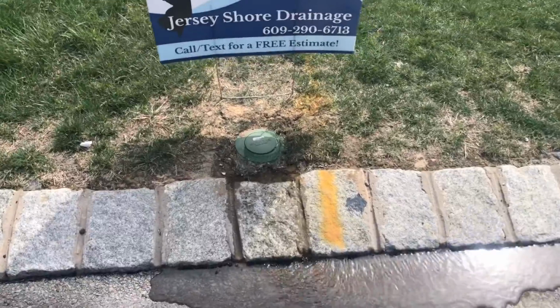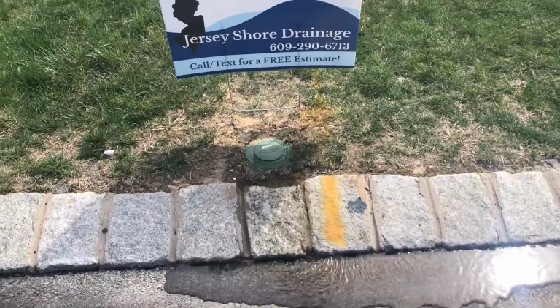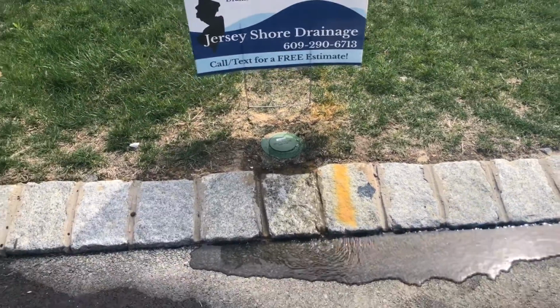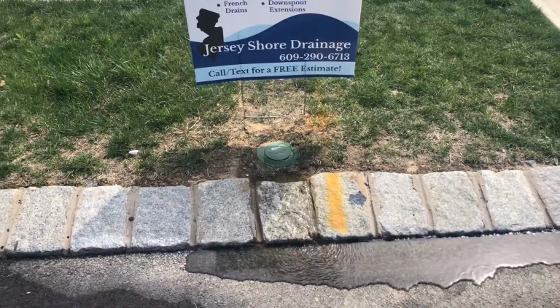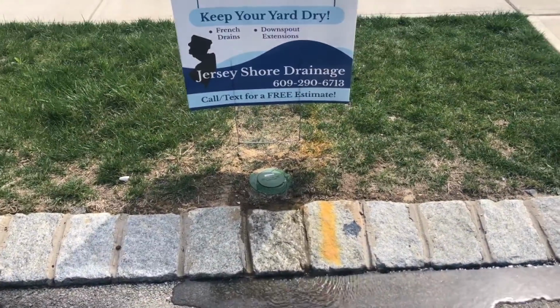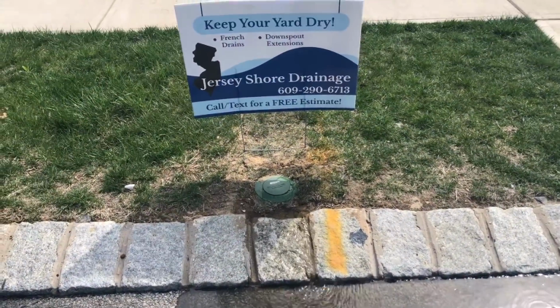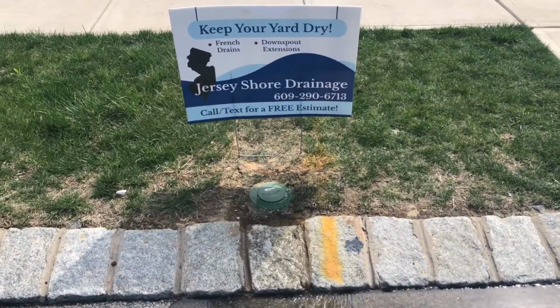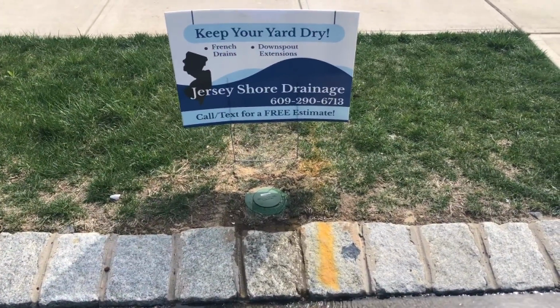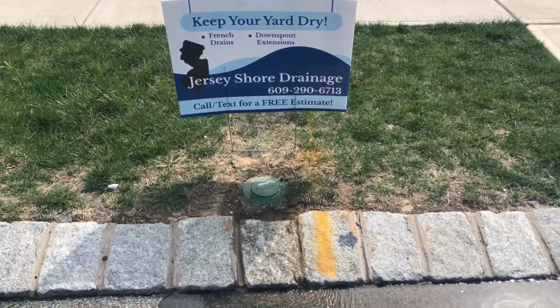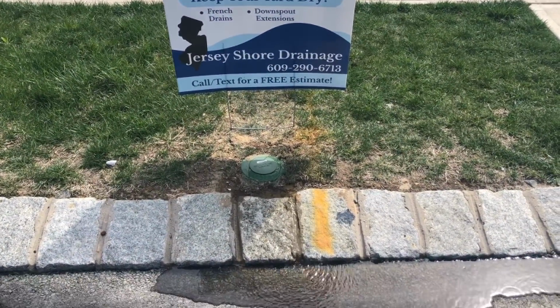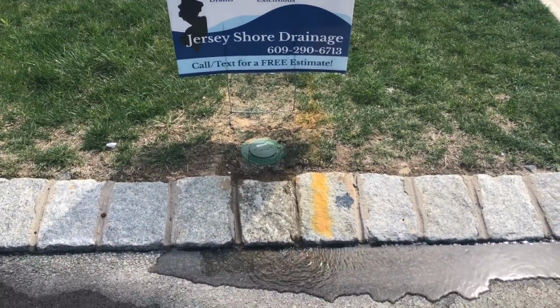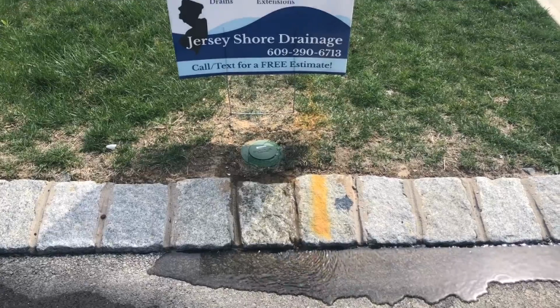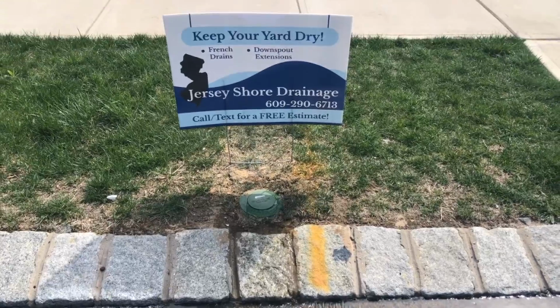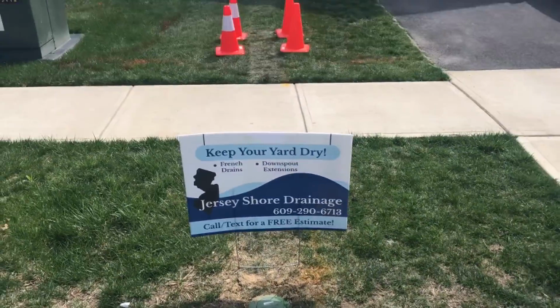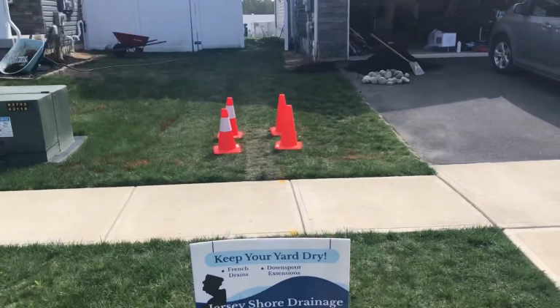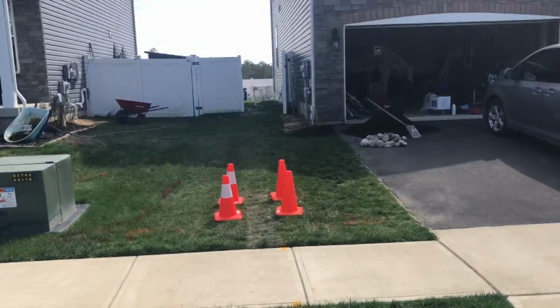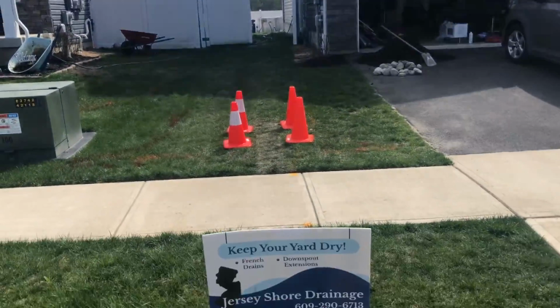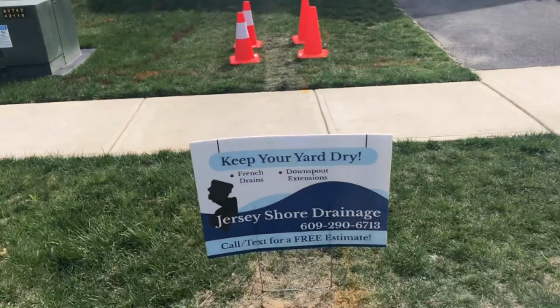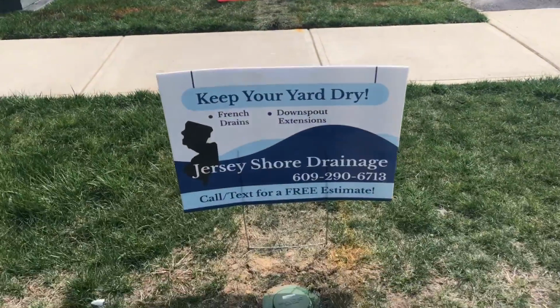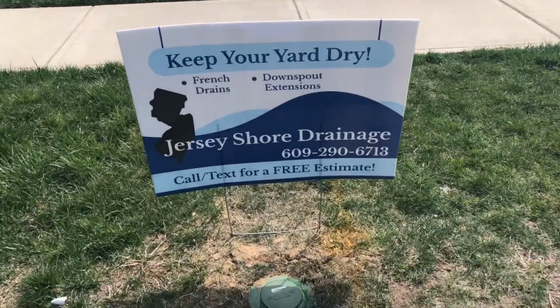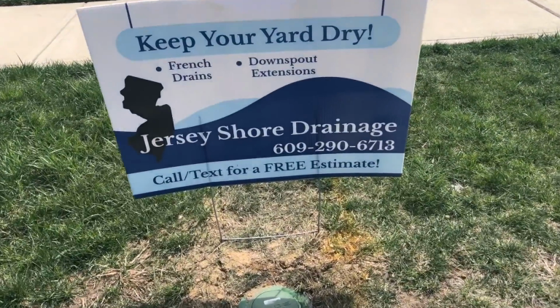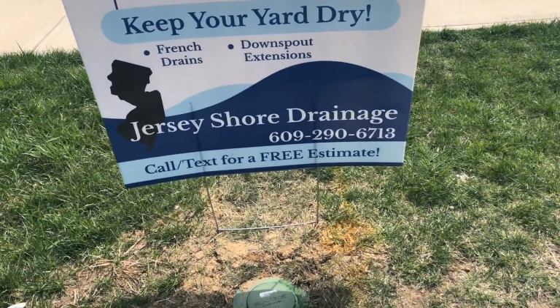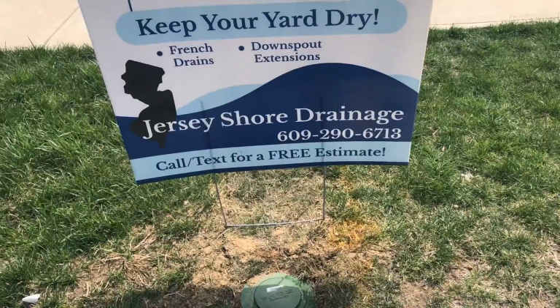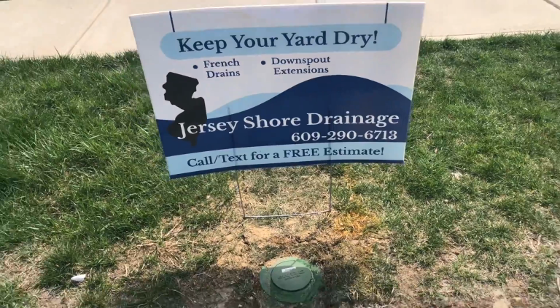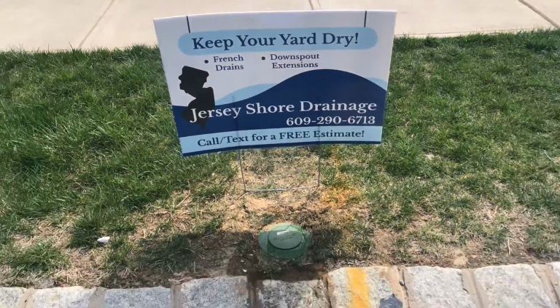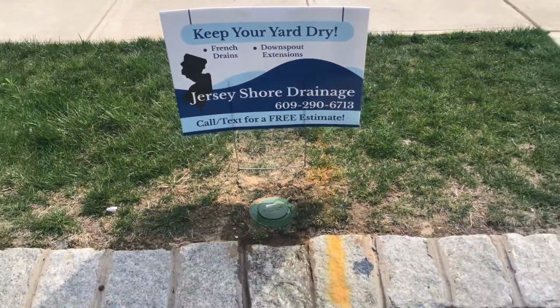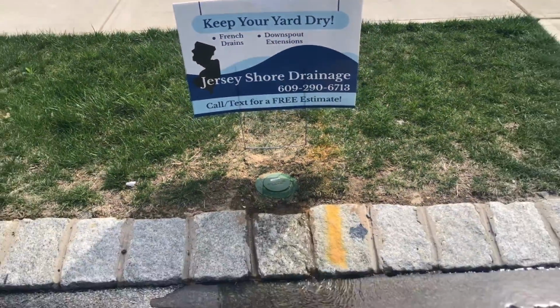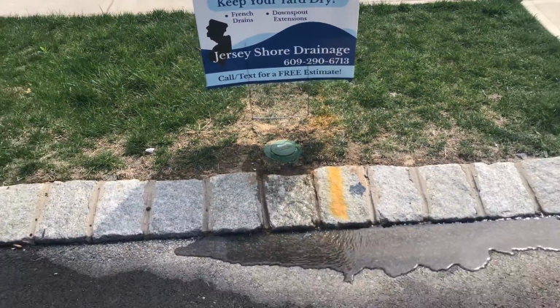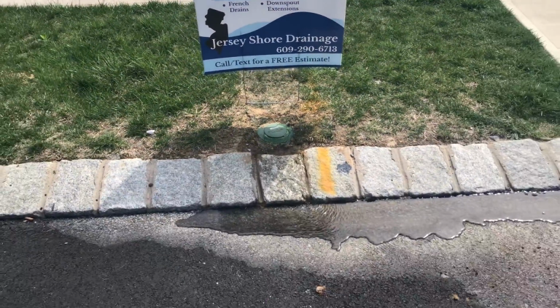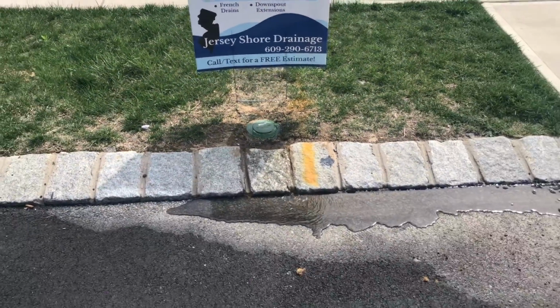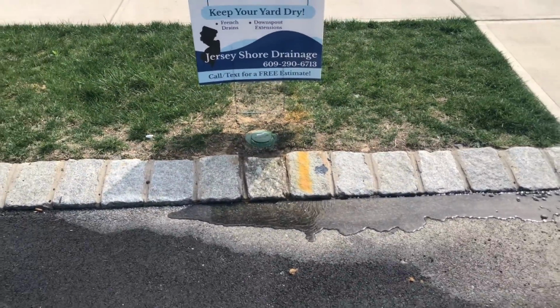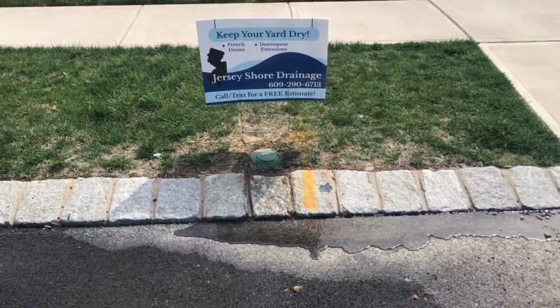That is exactly how you prevent water from flooding your yard — by running your gutter downspouts out to the street. Another job well done by Jersey Shore Training Solutions. As always, like, share, comment, subscribe. And until the next one.